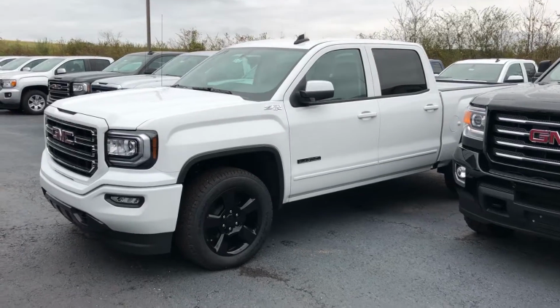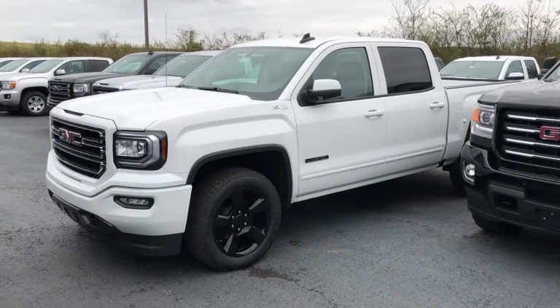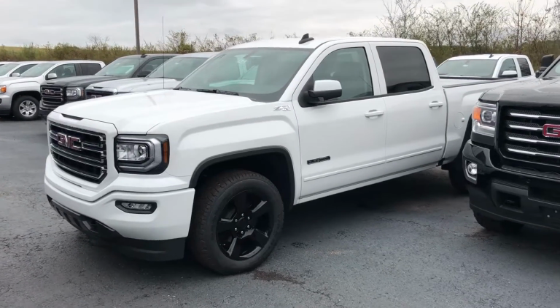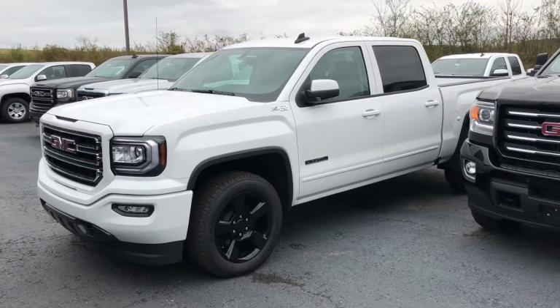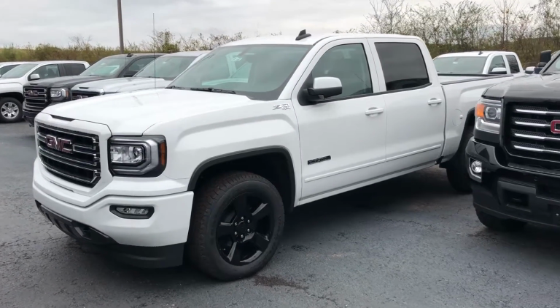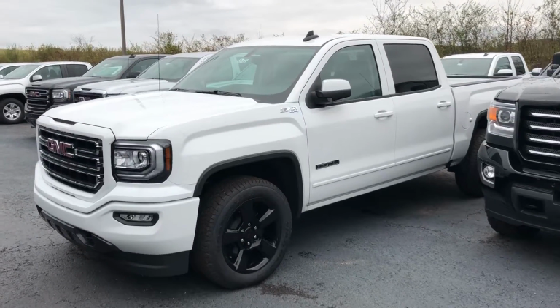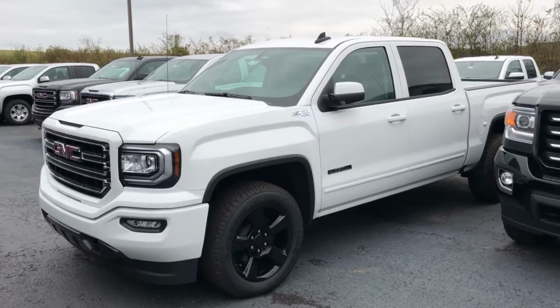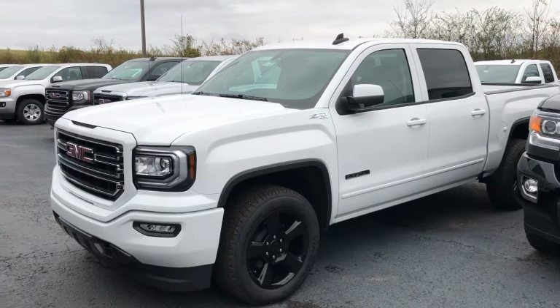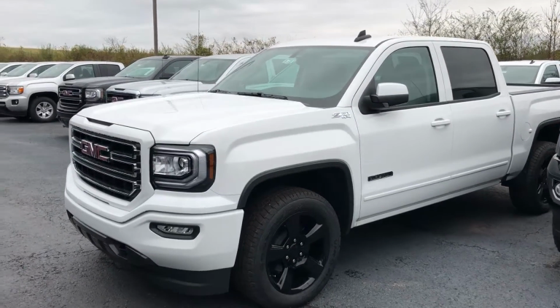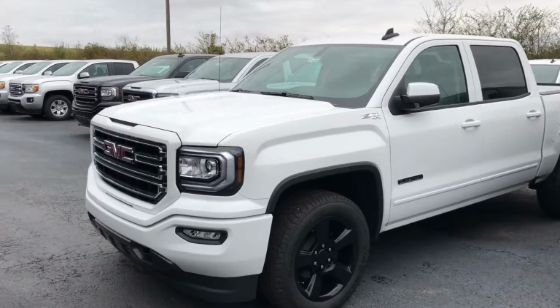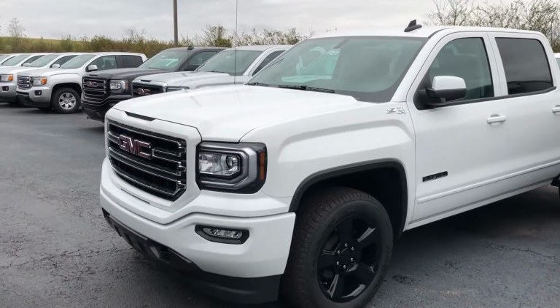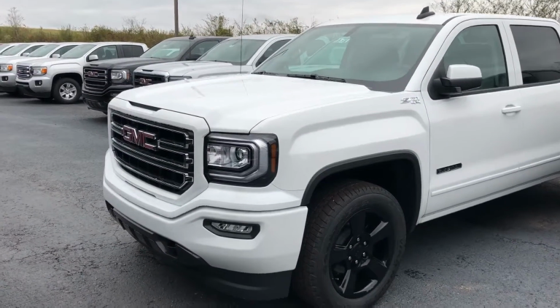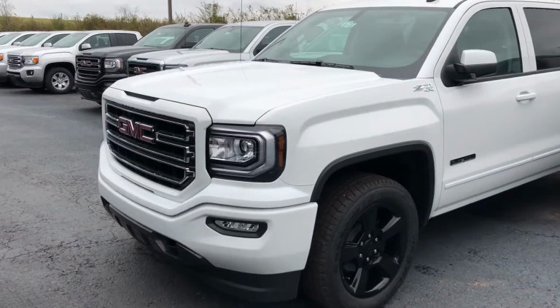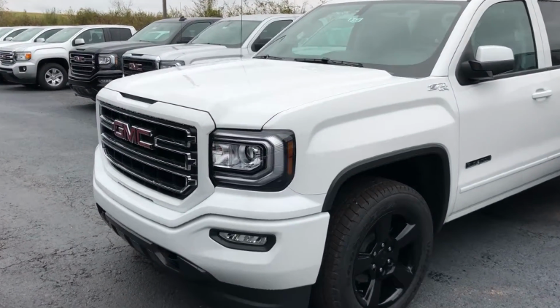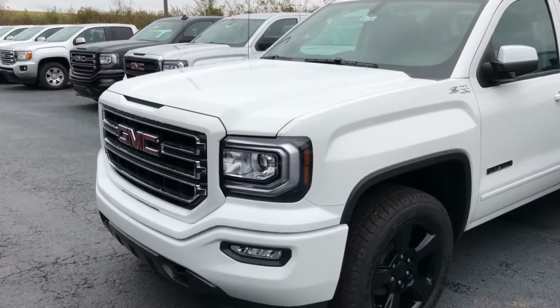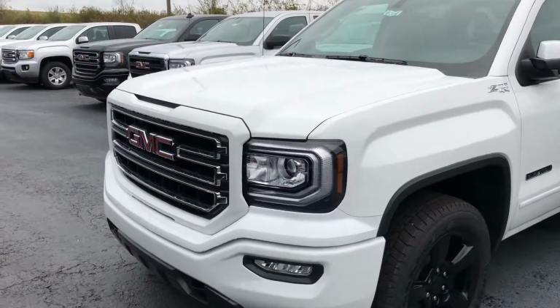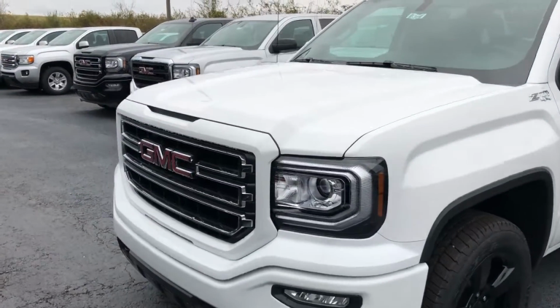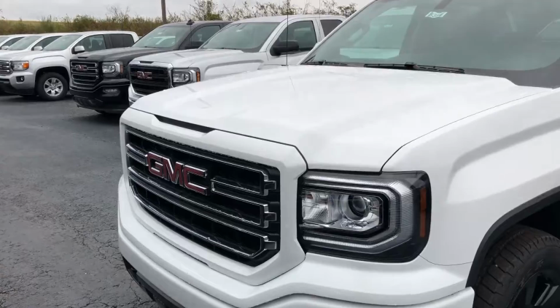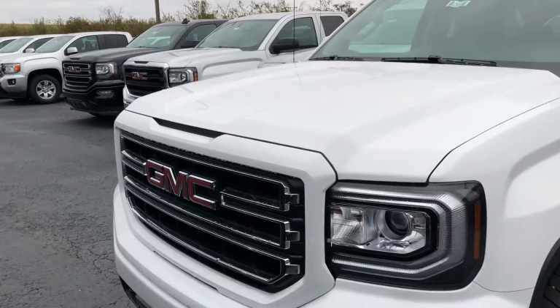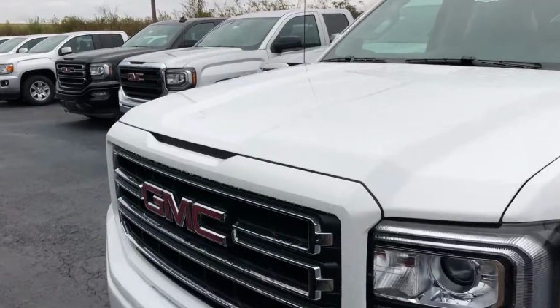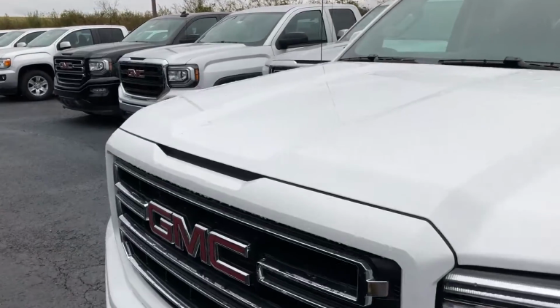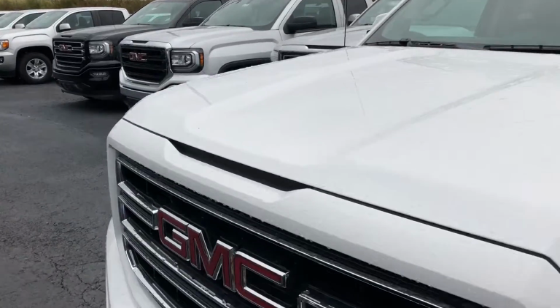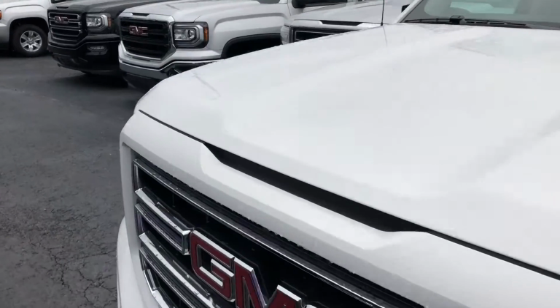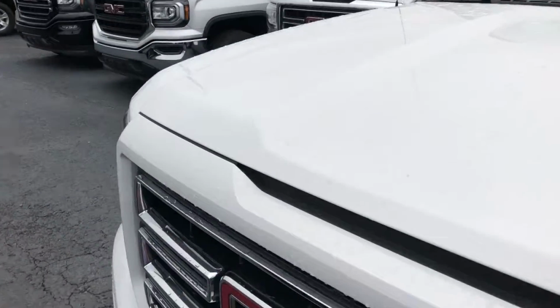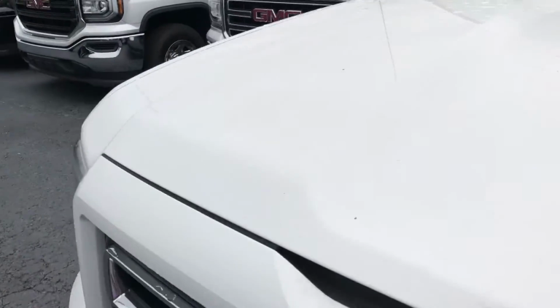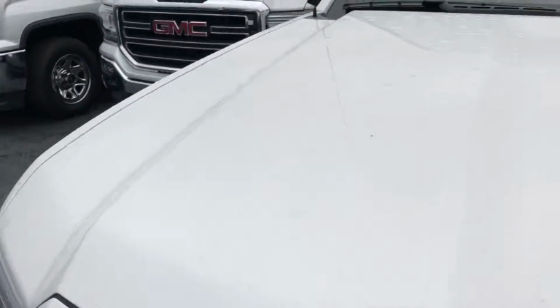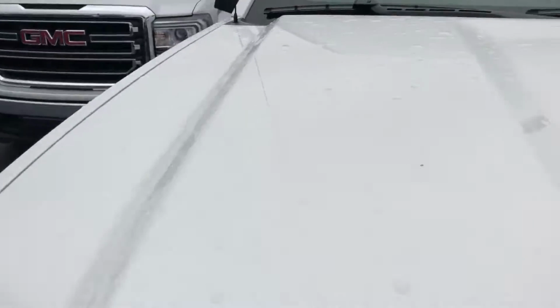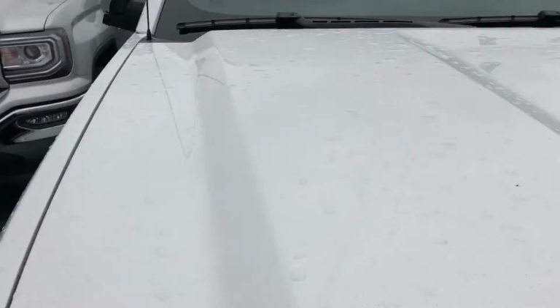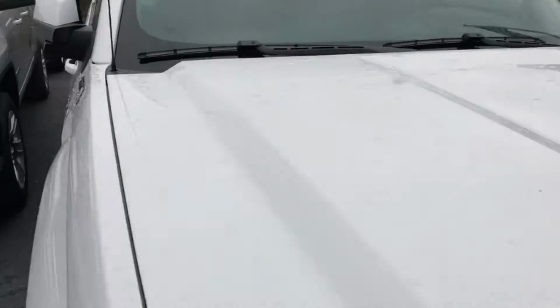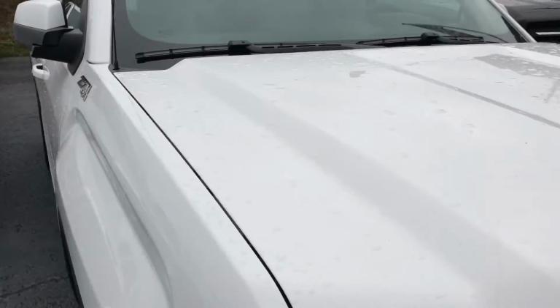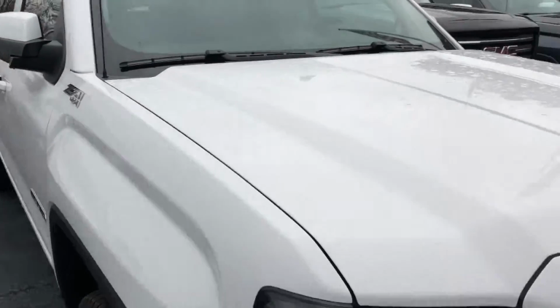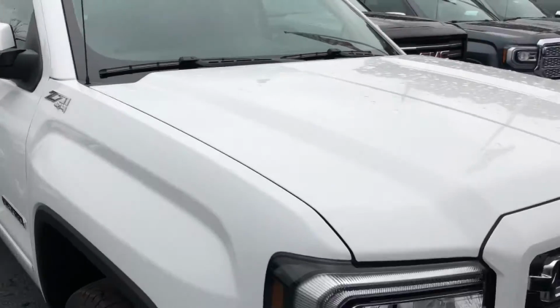Hey Joe, Brandon Welch here at Jimi Britt Chevrolet. I just want to send you a quick video of the truck you asked about, first just so I can show it to you that it is still here.